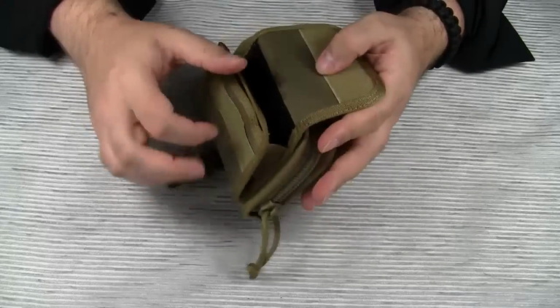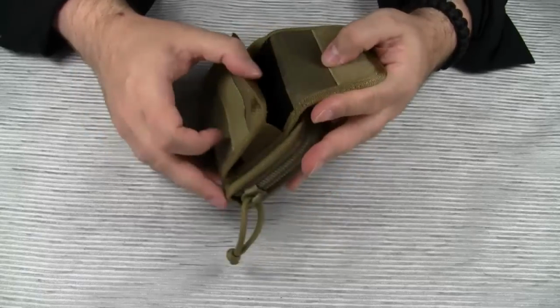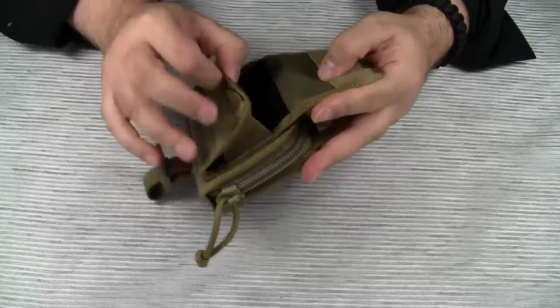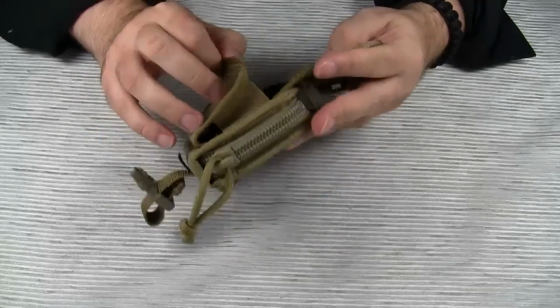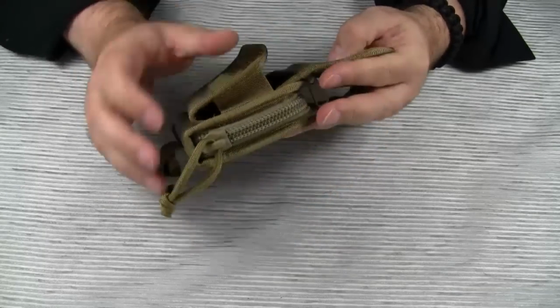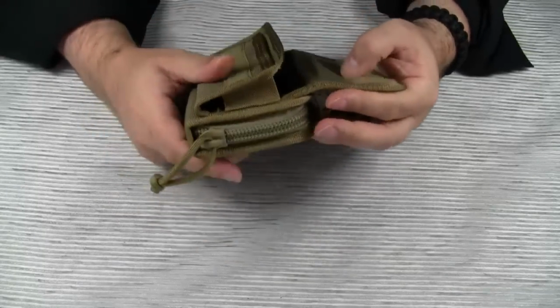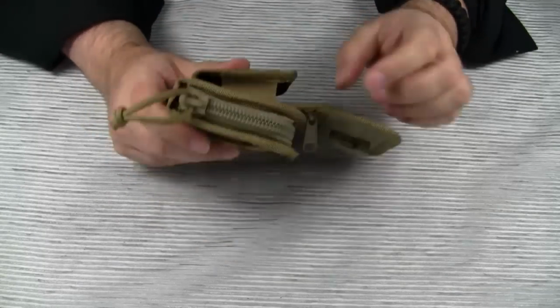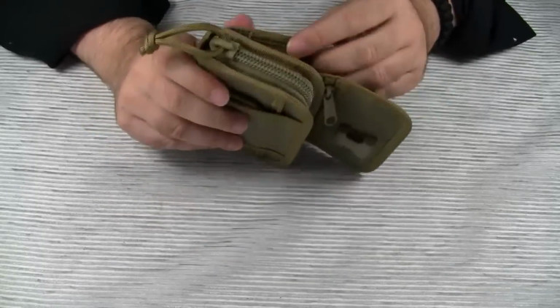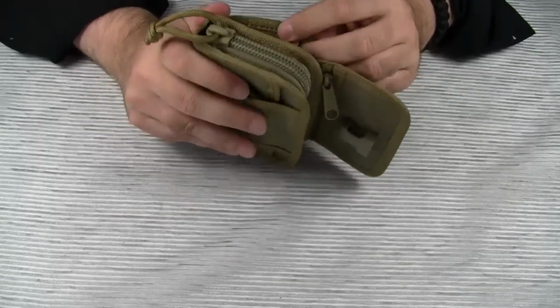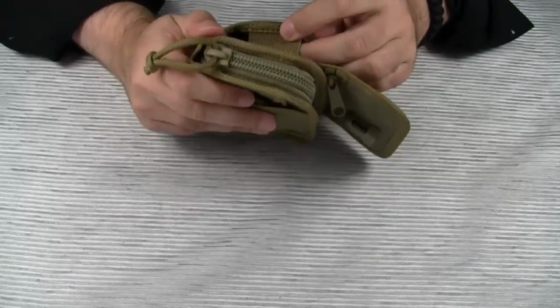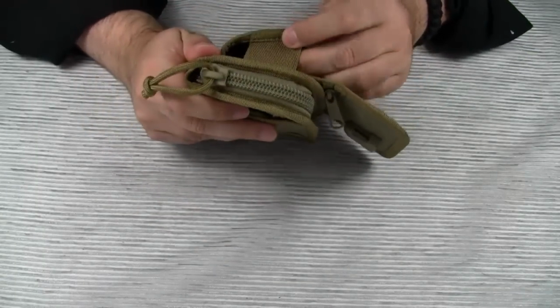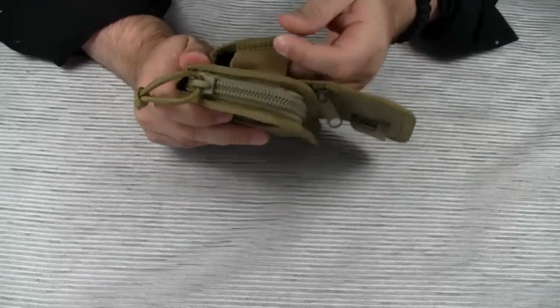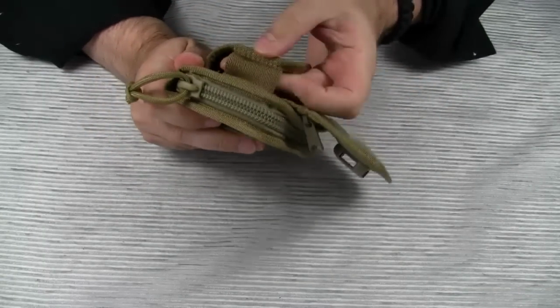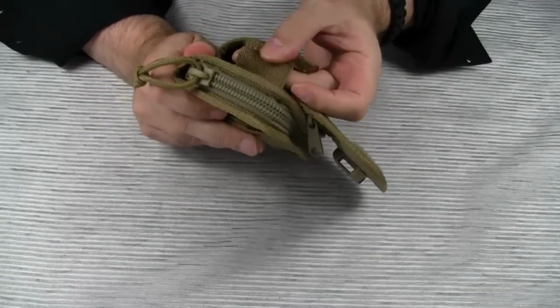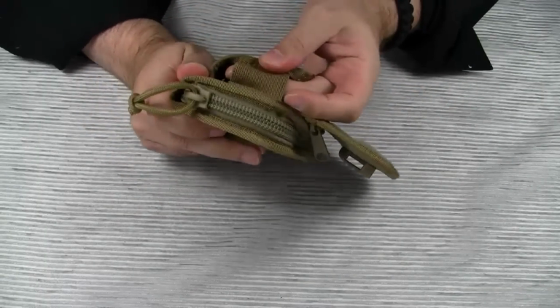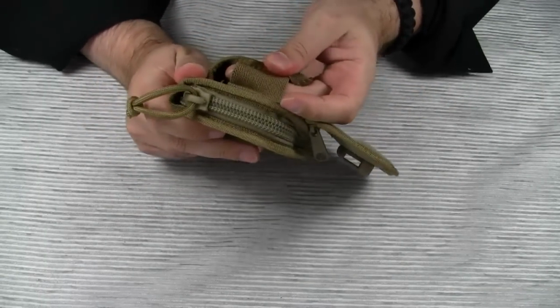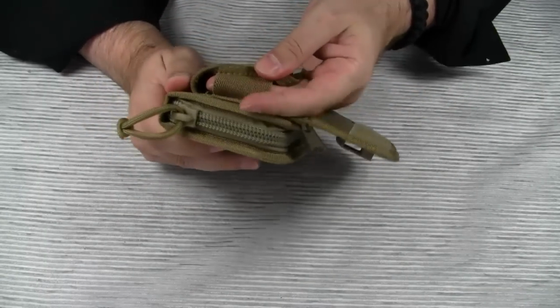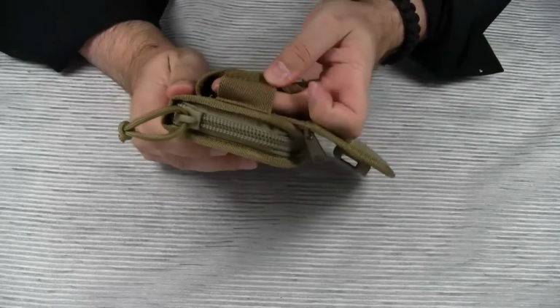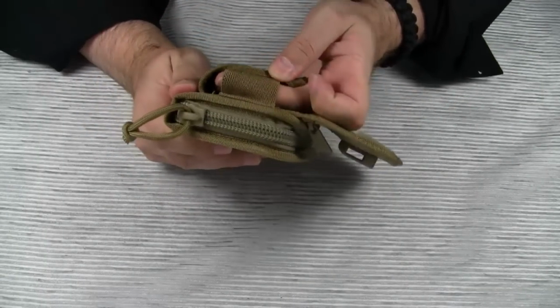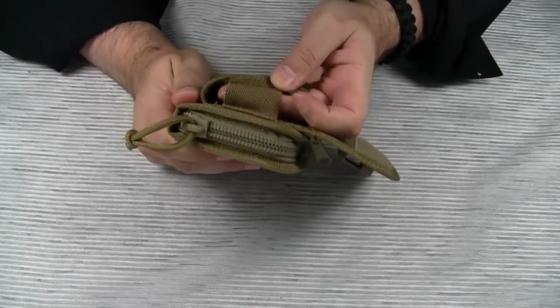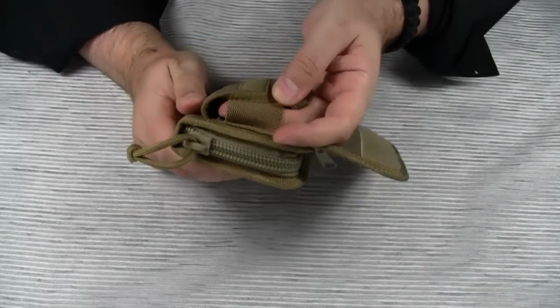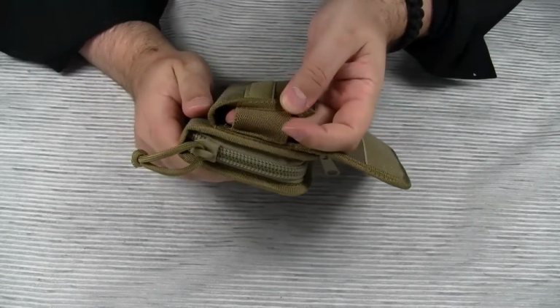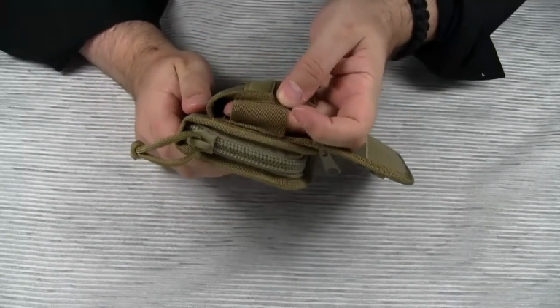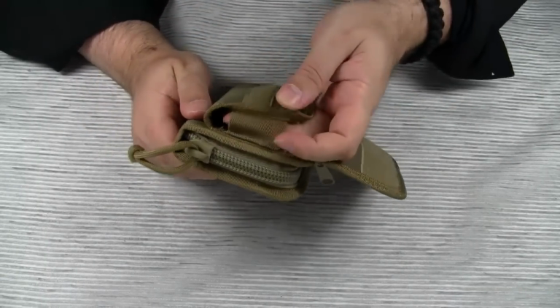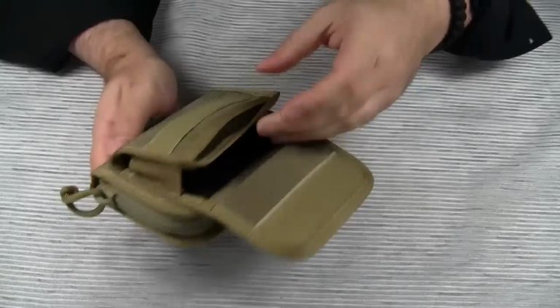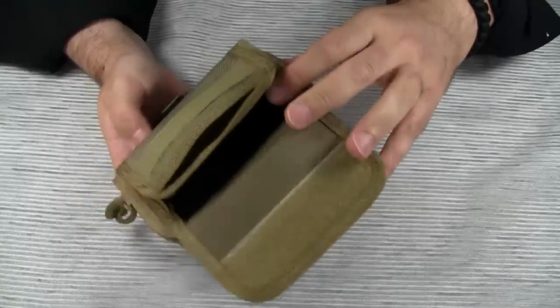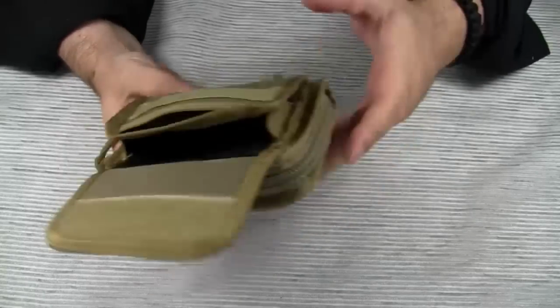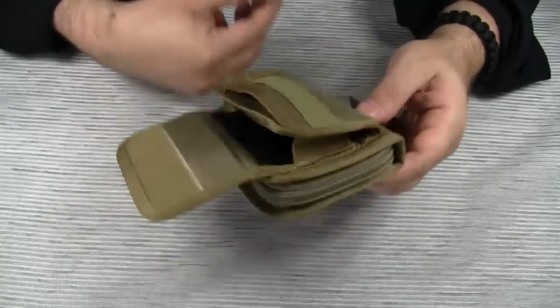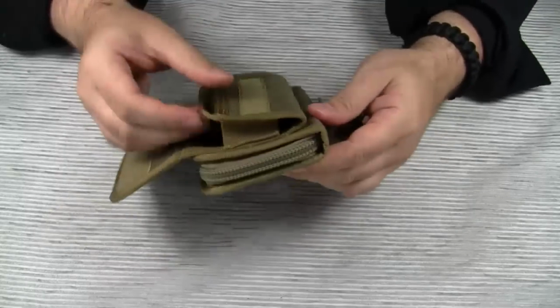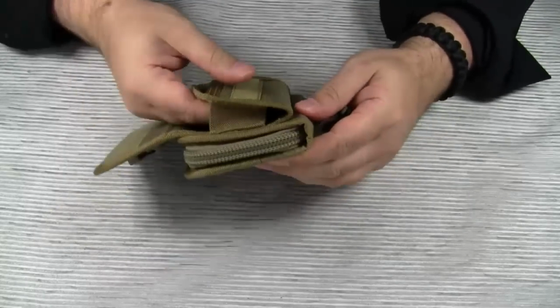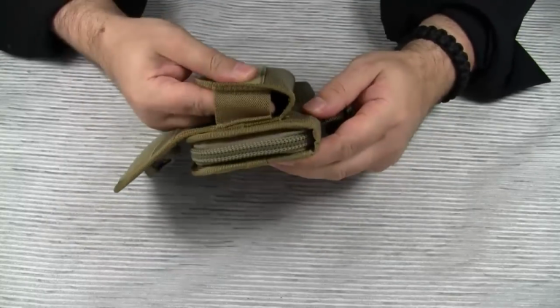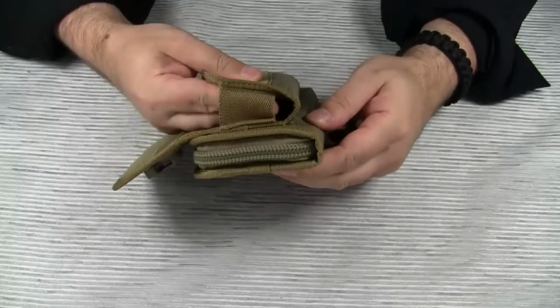The compartment is not fully closed on all sides. As you can see, there are two compression straps on the left and on the right side.